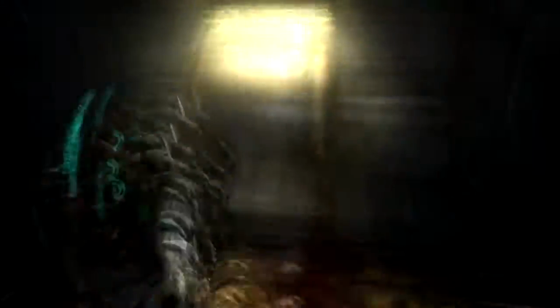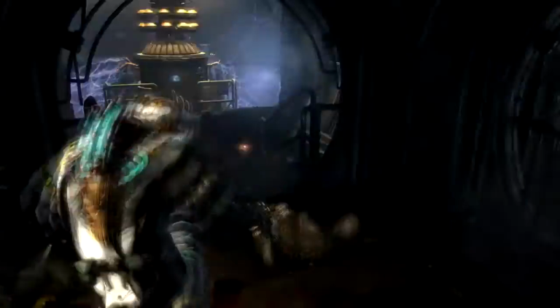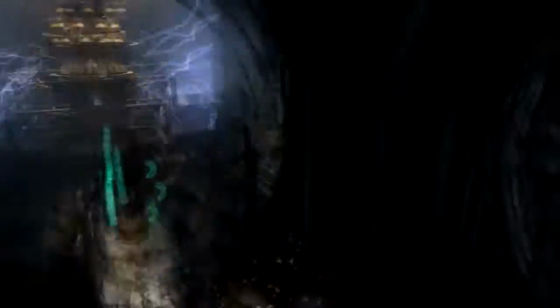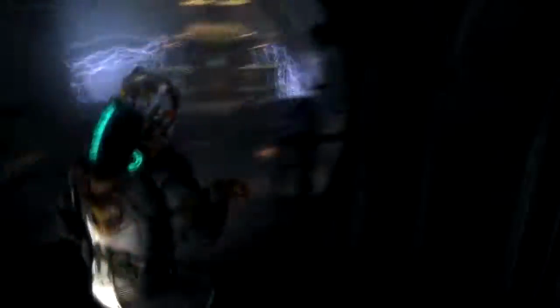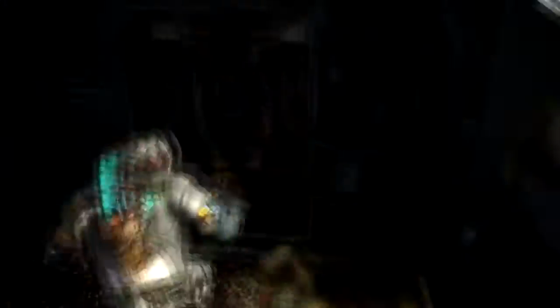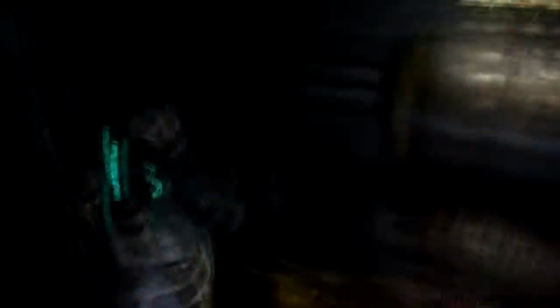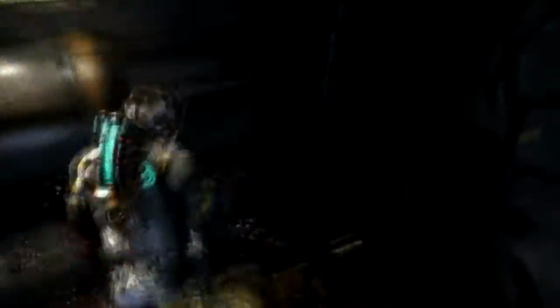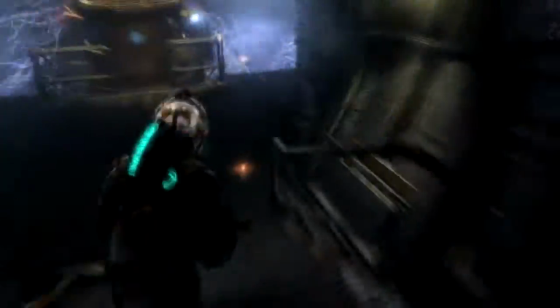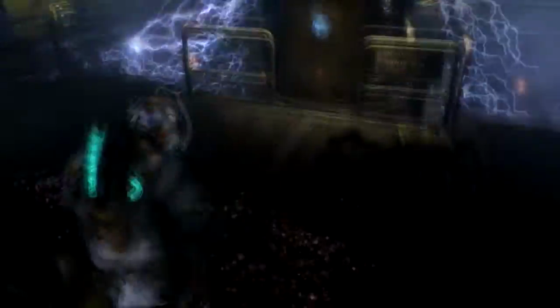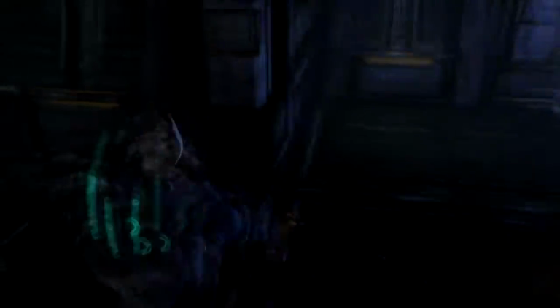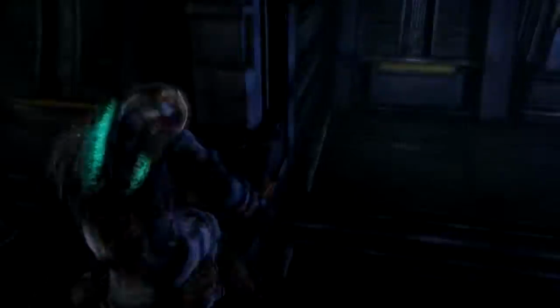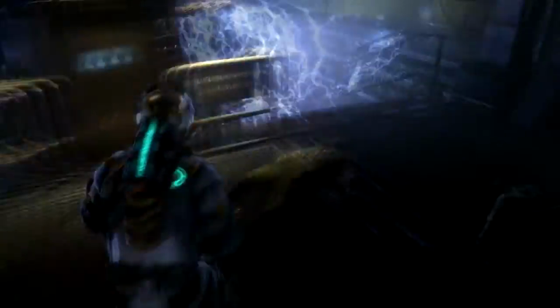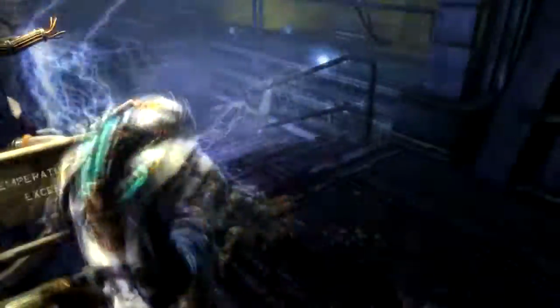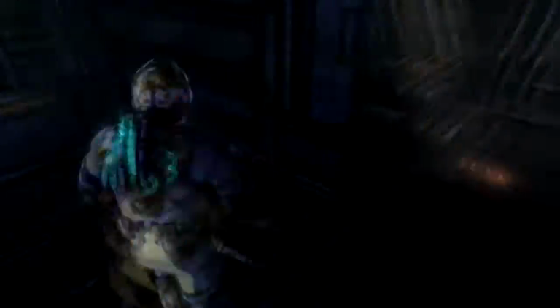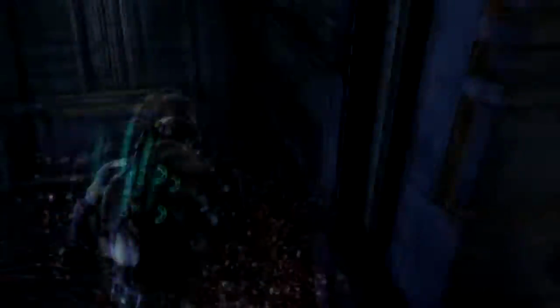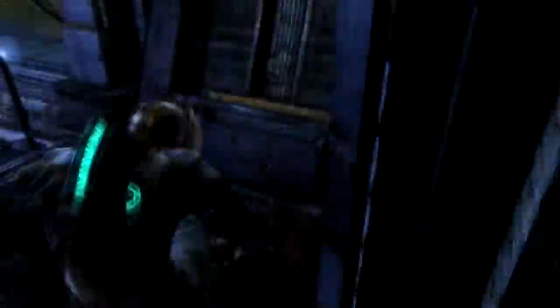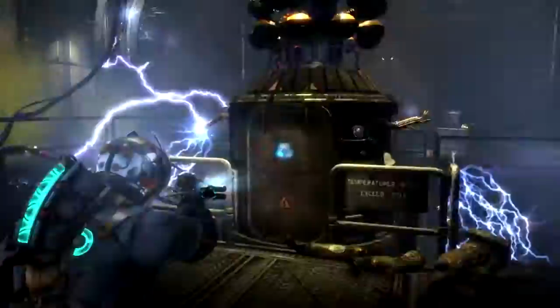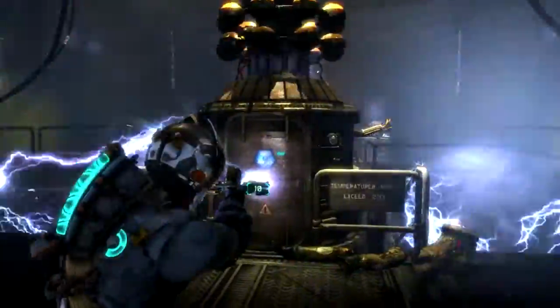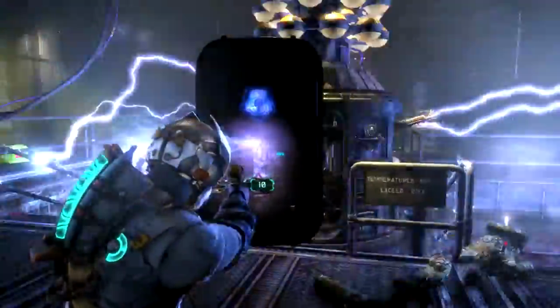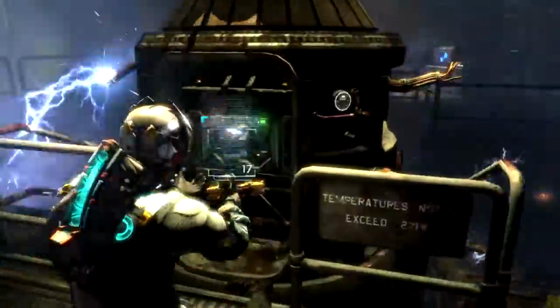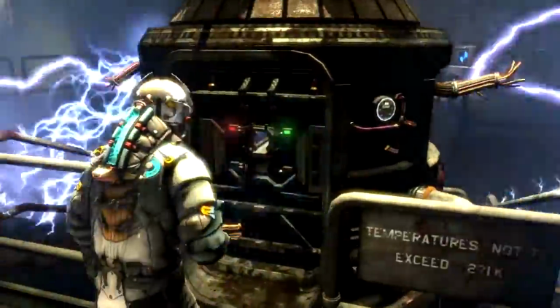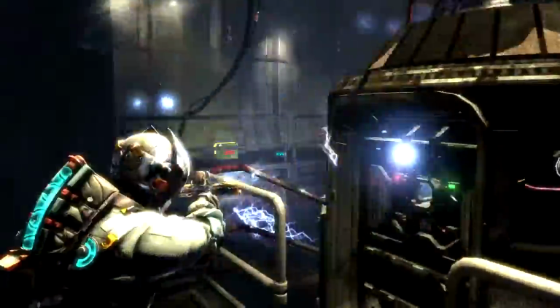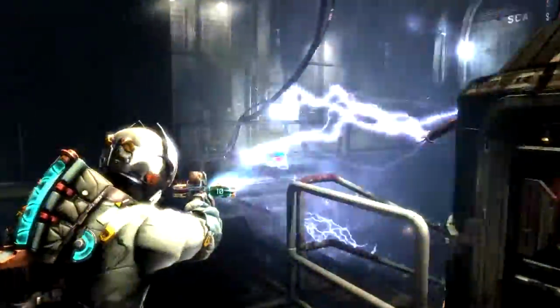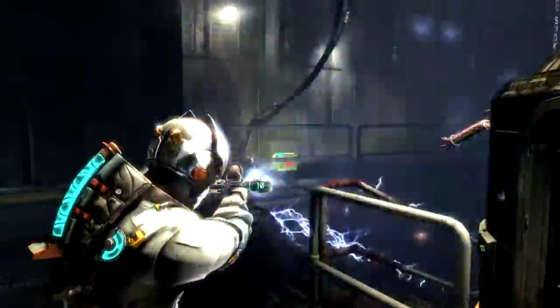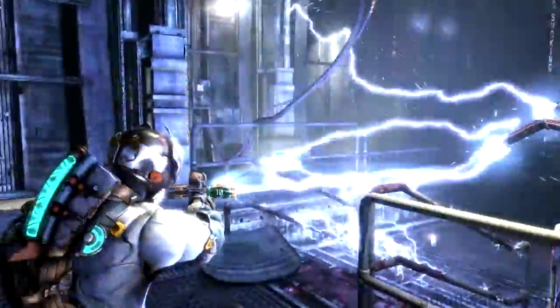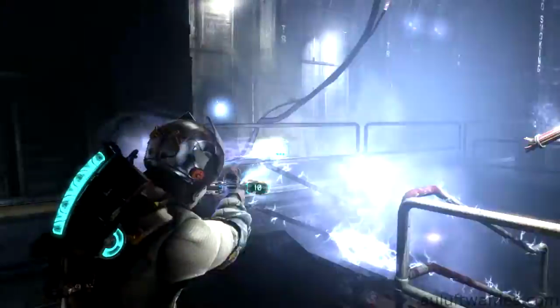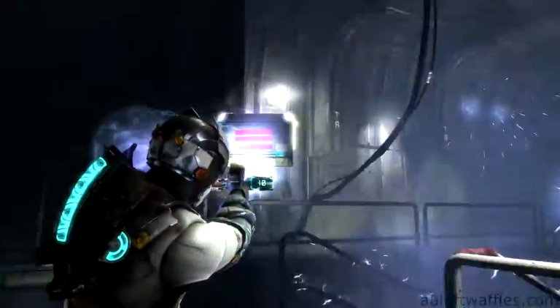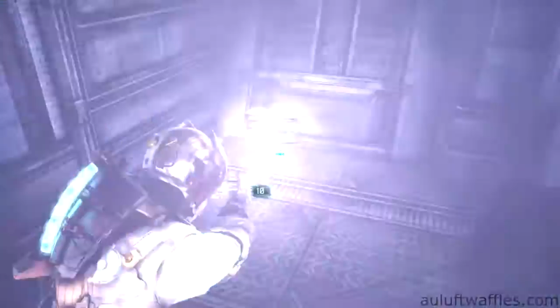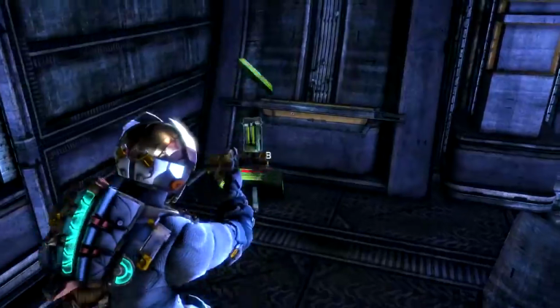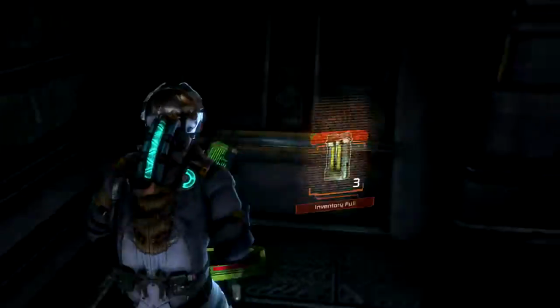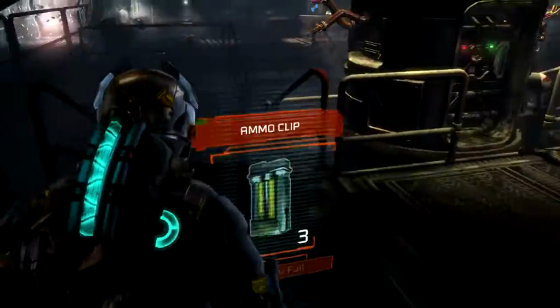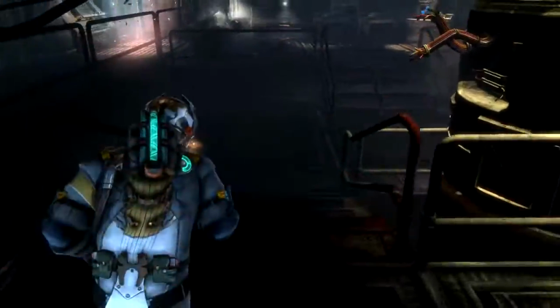When you get into the room with the generator in it, be sure to stomp the bodies around thoroughly, otherwise they will be used against you later. Remove the front panel of the generator and pick up the semiconductors inside. Whilst you wait, use telekinesis to get the loot box to the left.